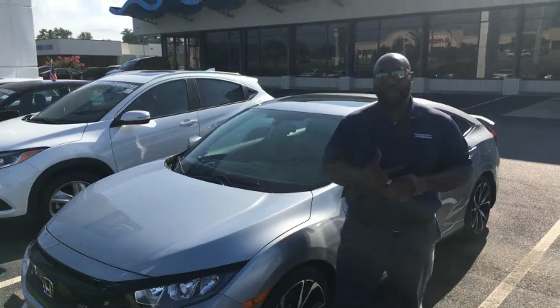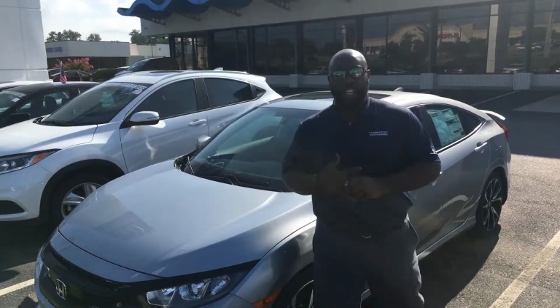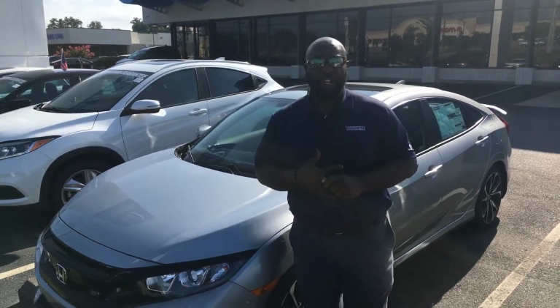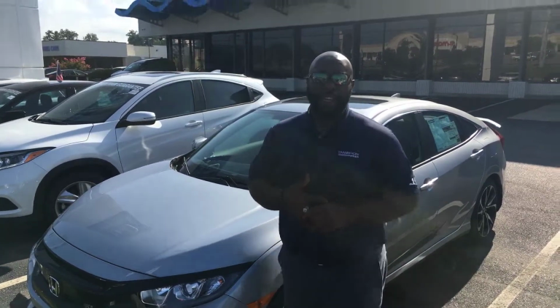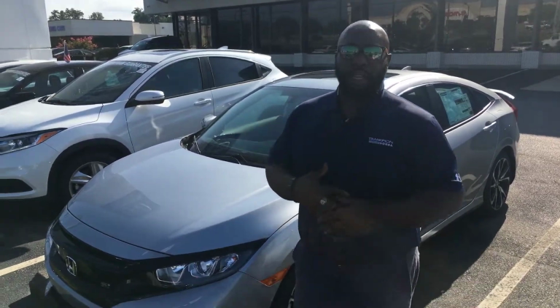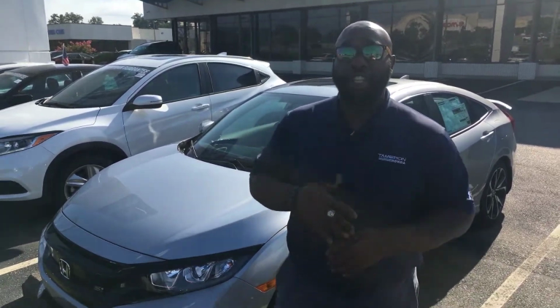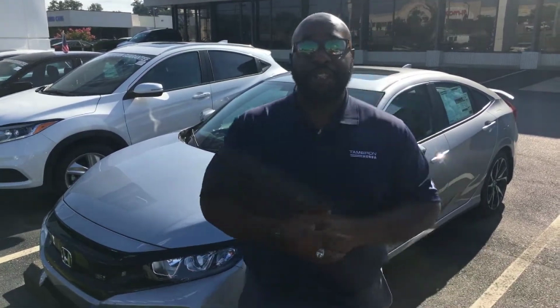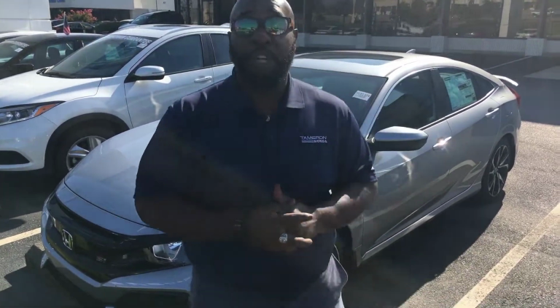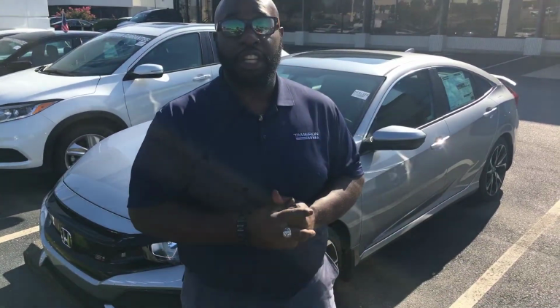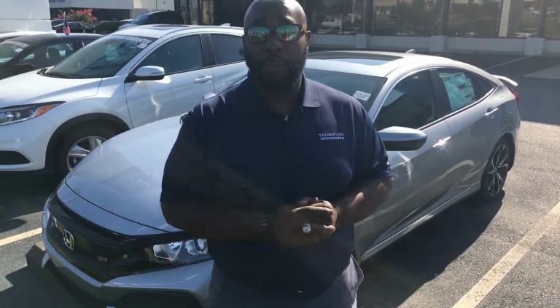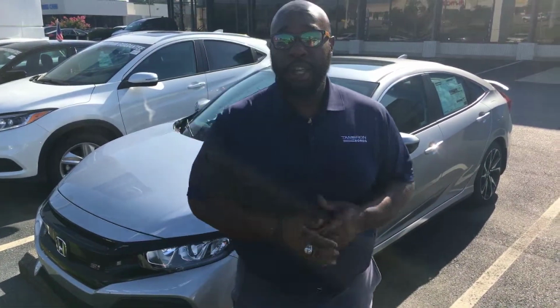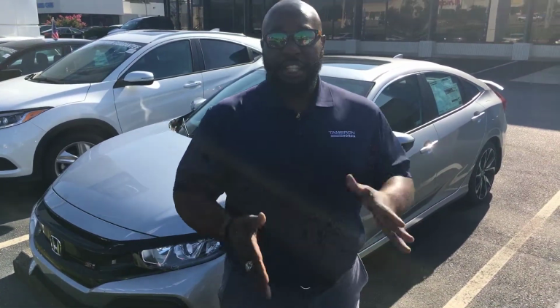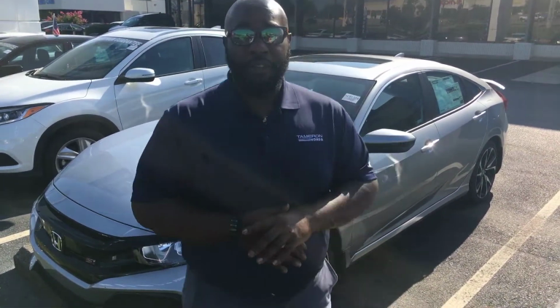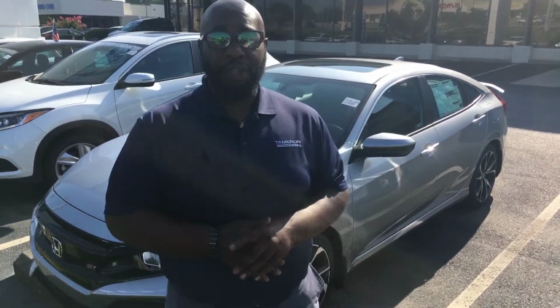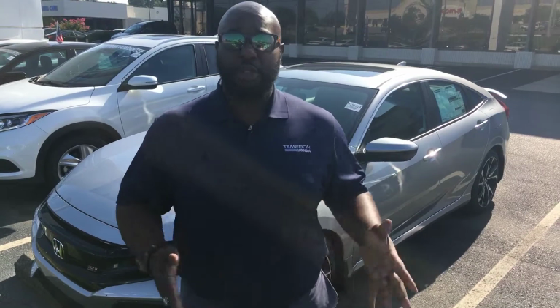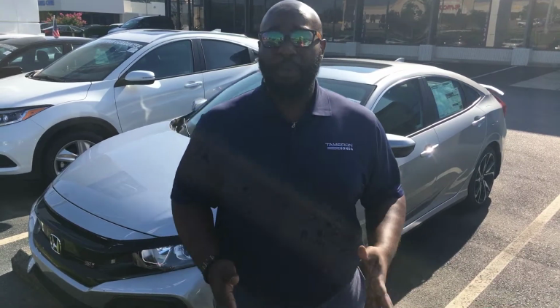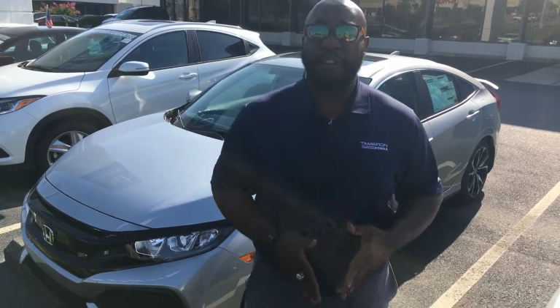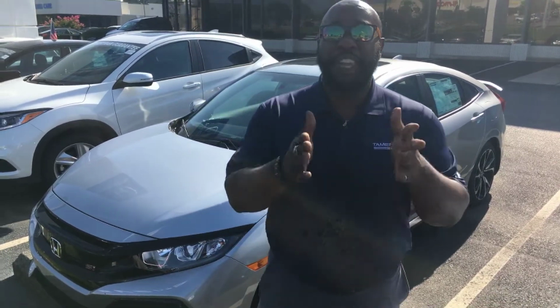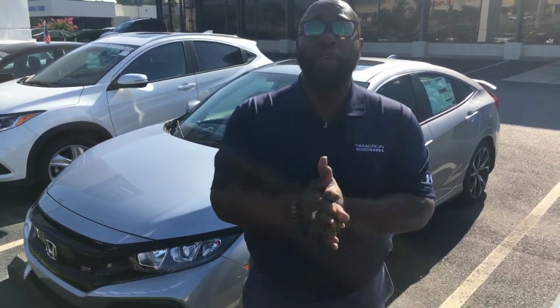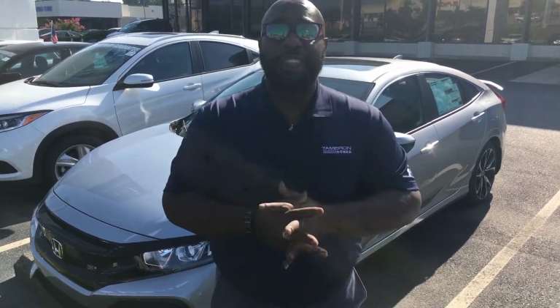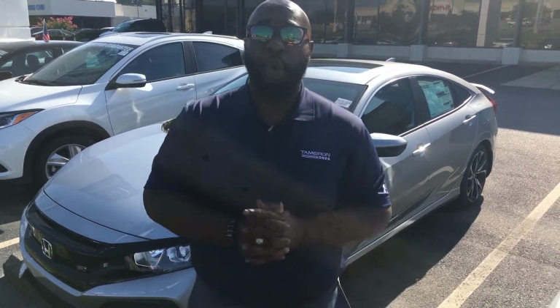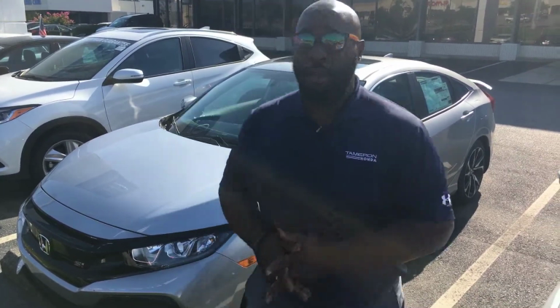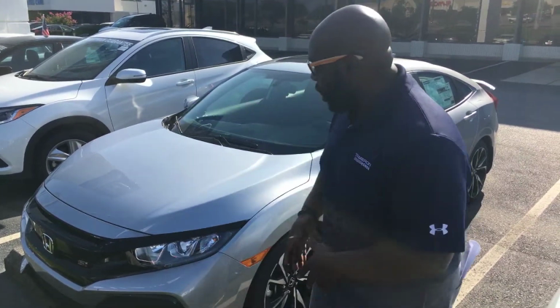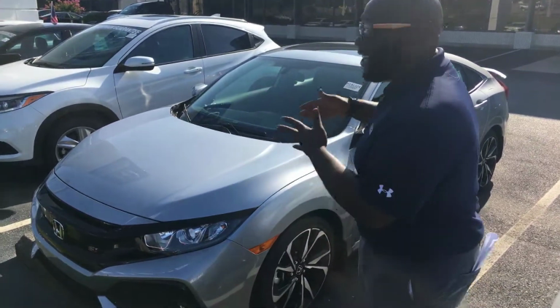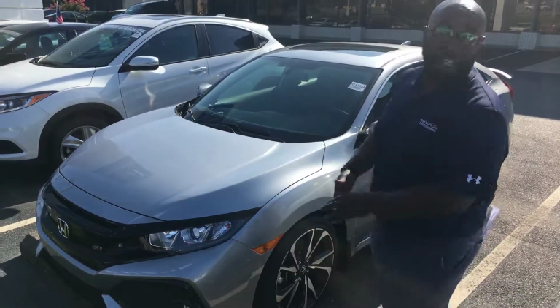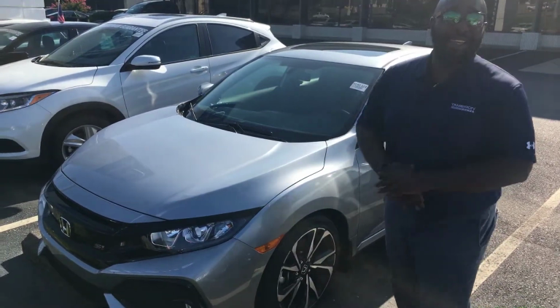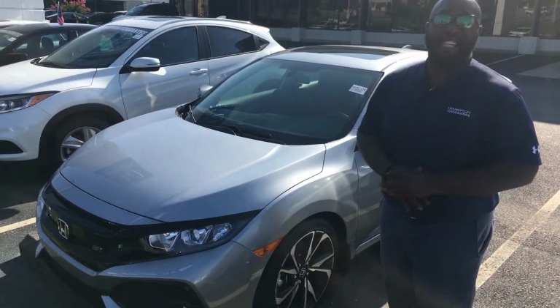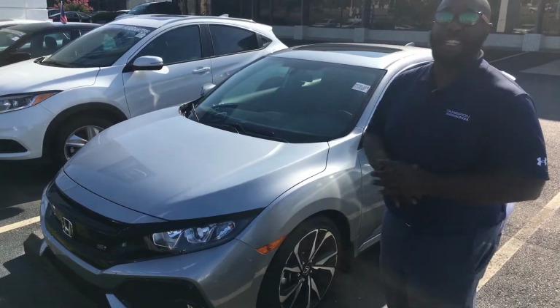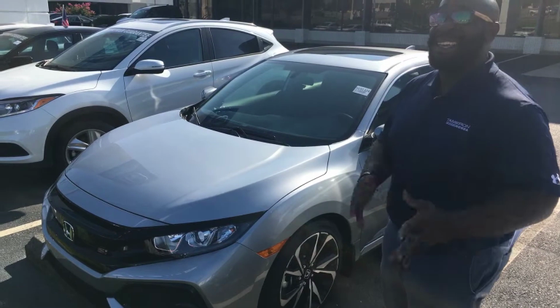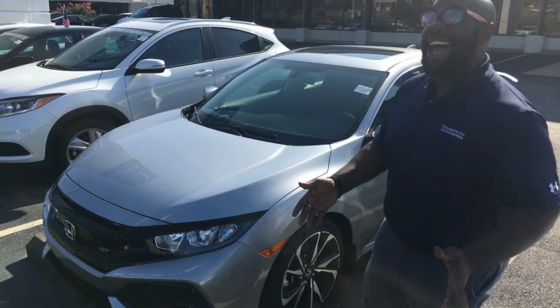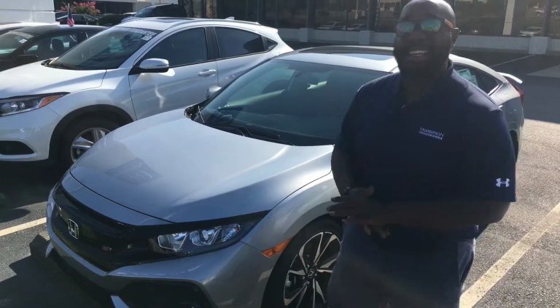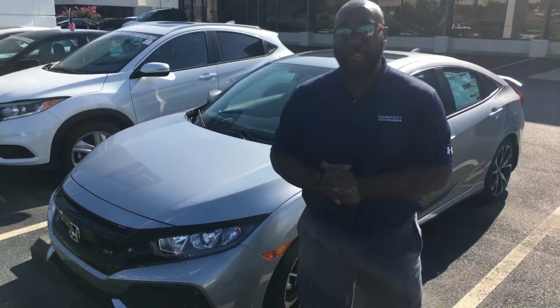Hey, good morning, Greg. Courtney here at Tamron Honda in Hoover. I'm sending a quick video just to introduce myself and thank you for that inquiry on that 2019 Honda Civic SI.